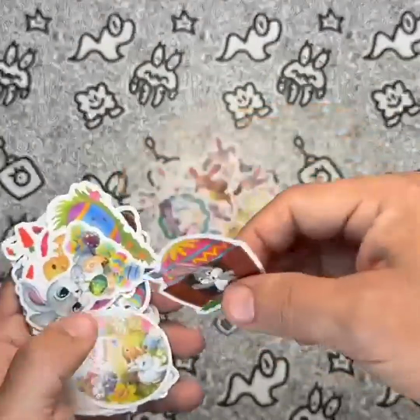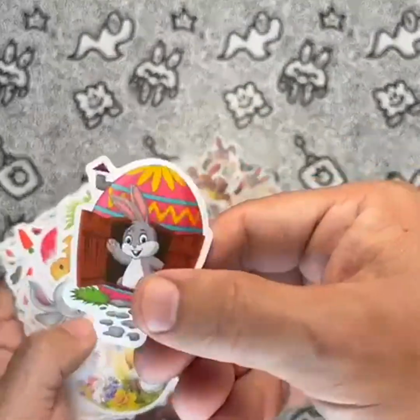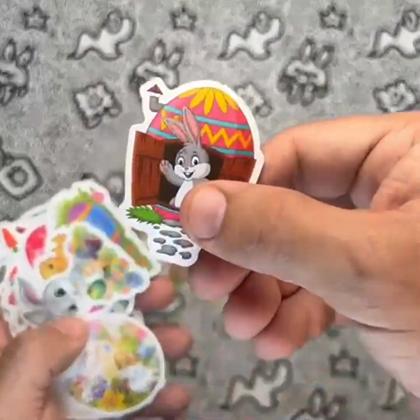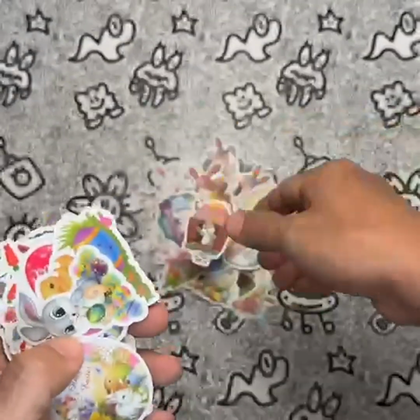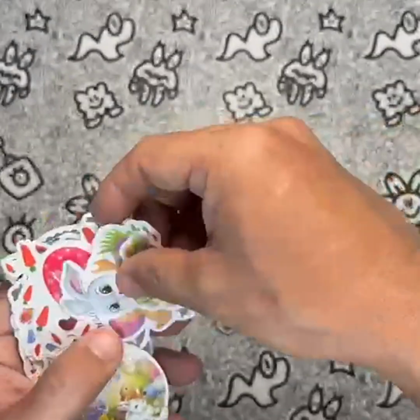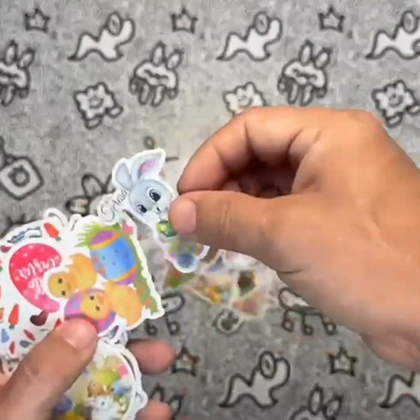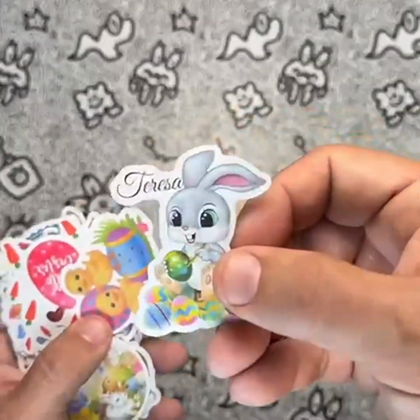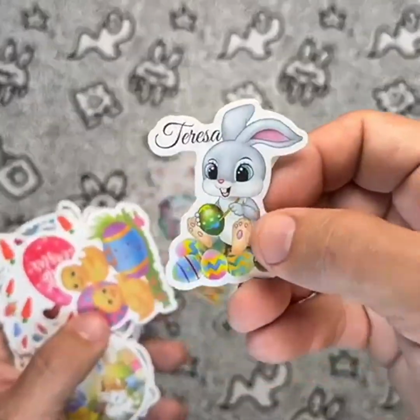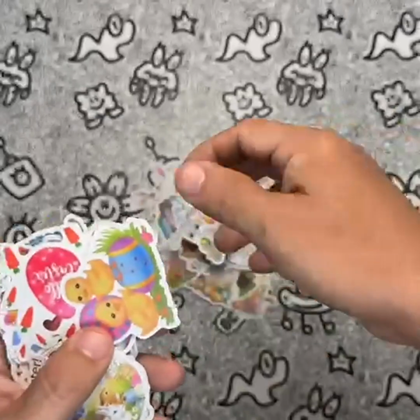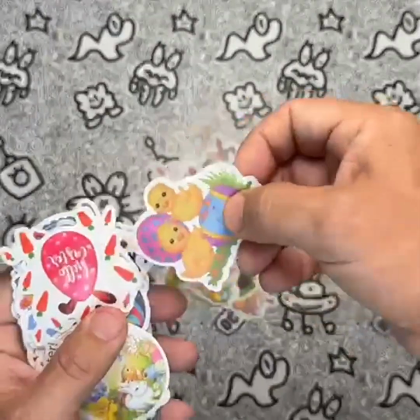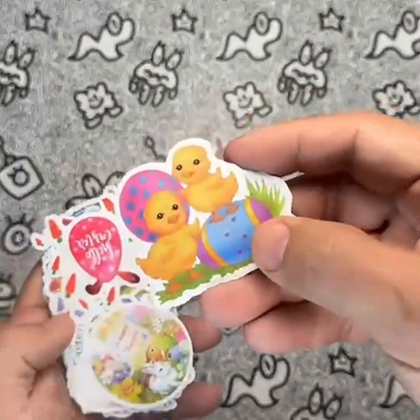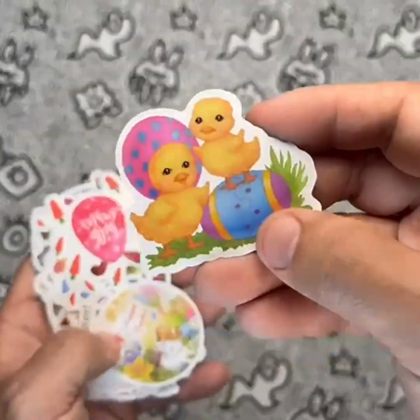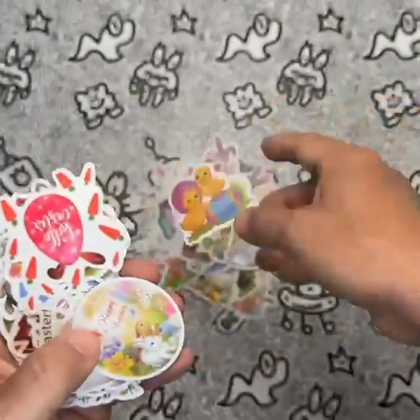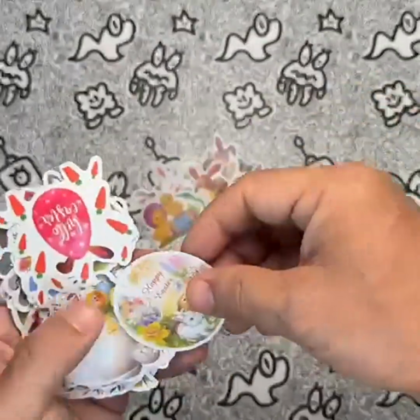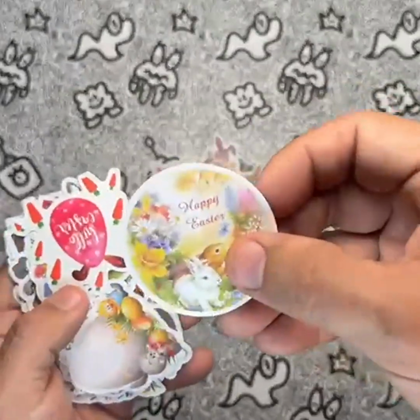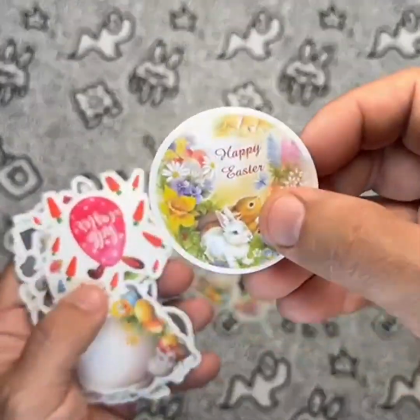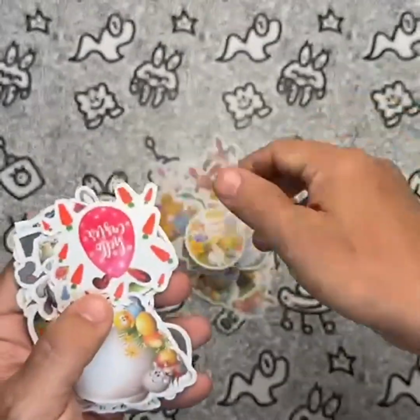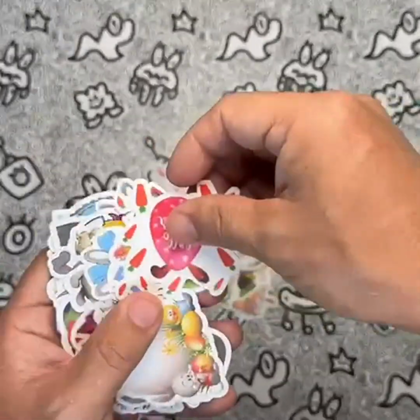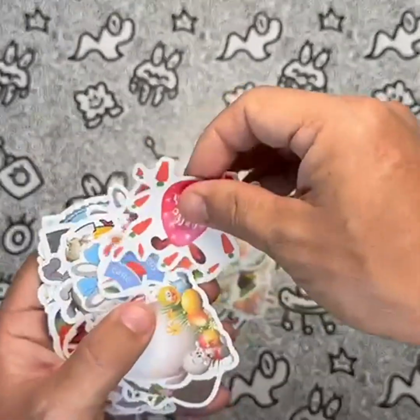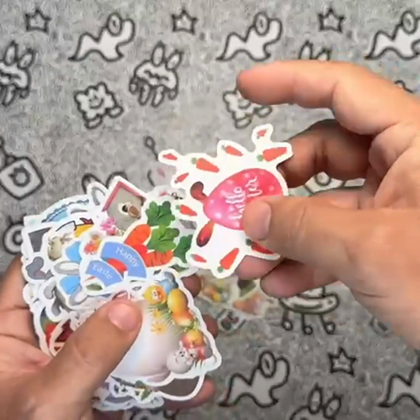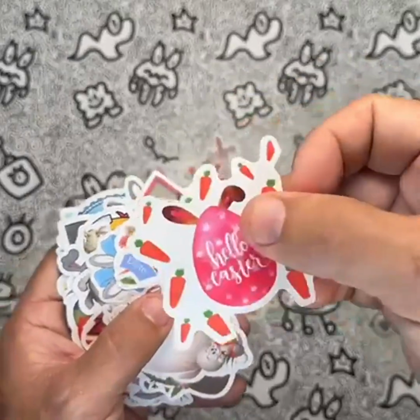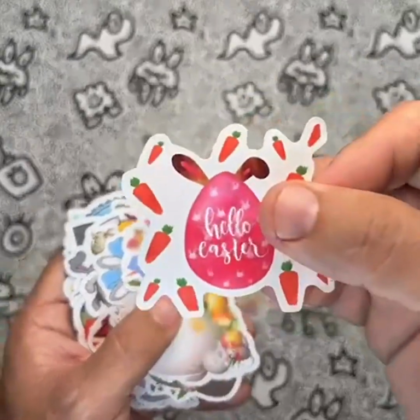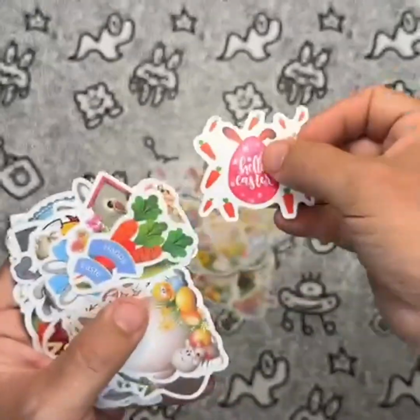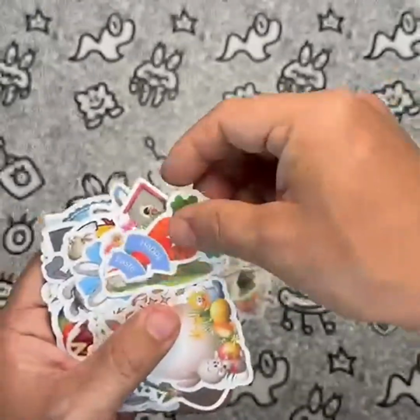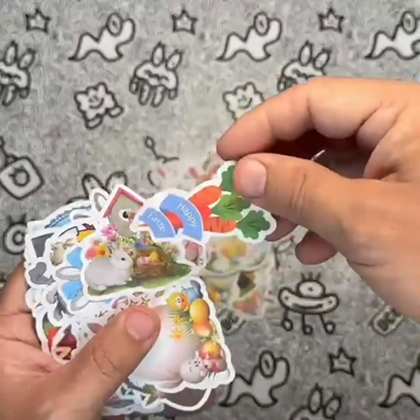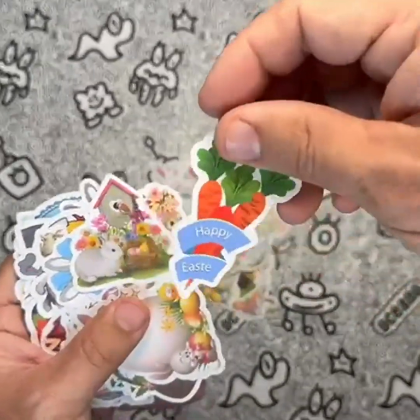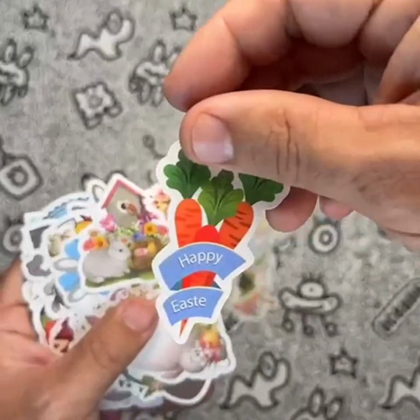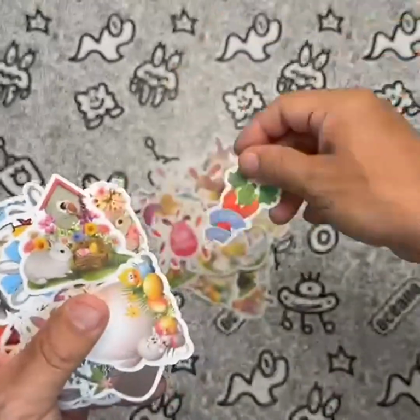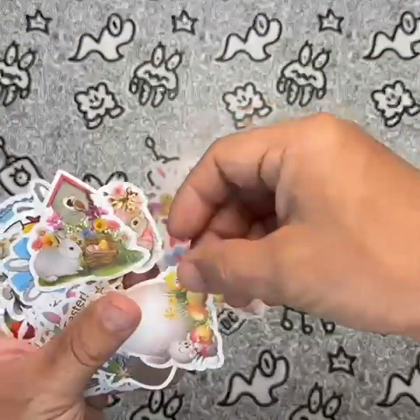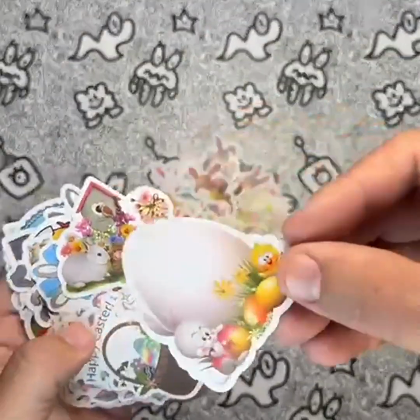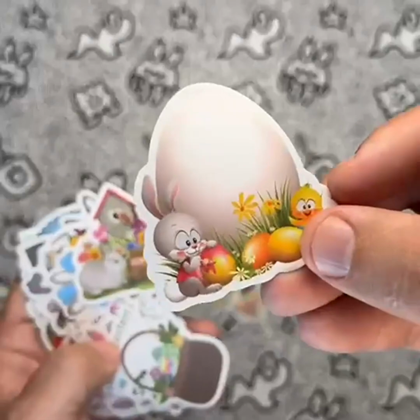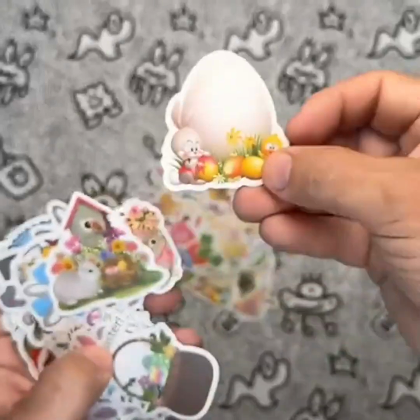They're easy to use, waterproof, and feature beautiful nature-inspired designs that are sure to impress. While they may not have the largest variety of designs, the focus on aesthetic flower decor and motivational quotes make them stand out from similar products on the market.